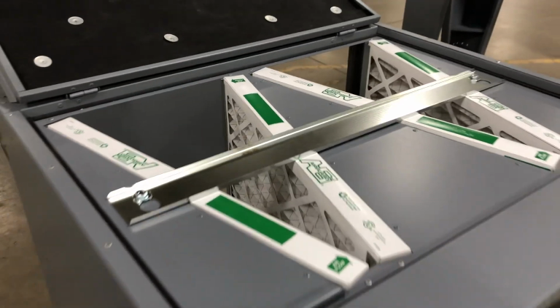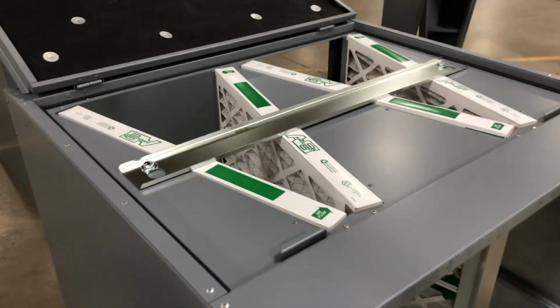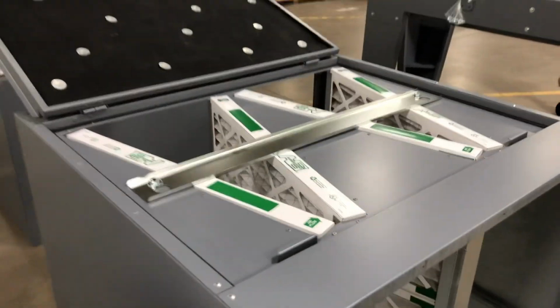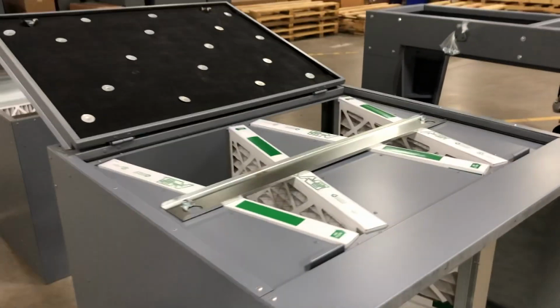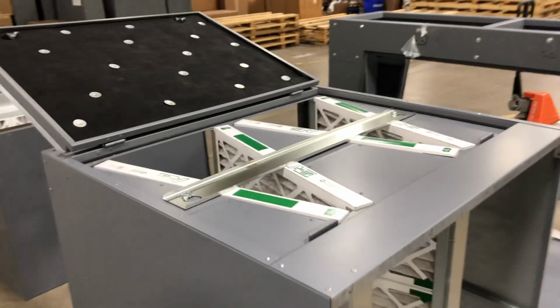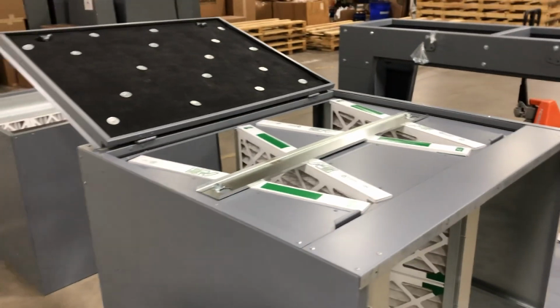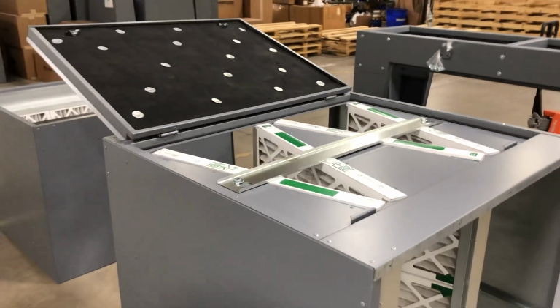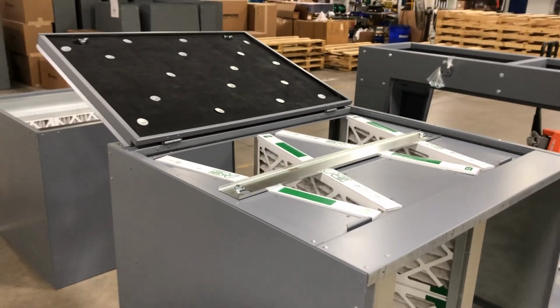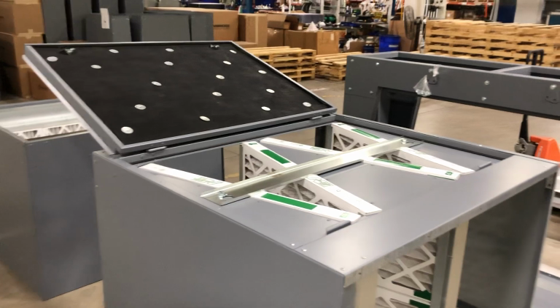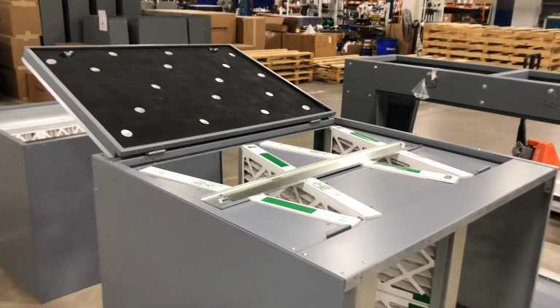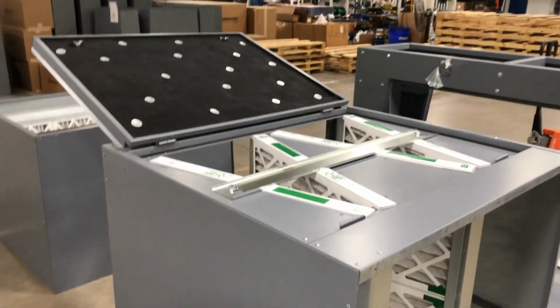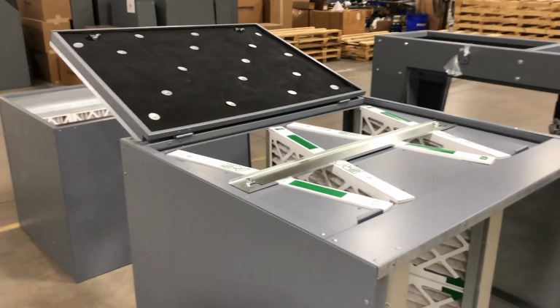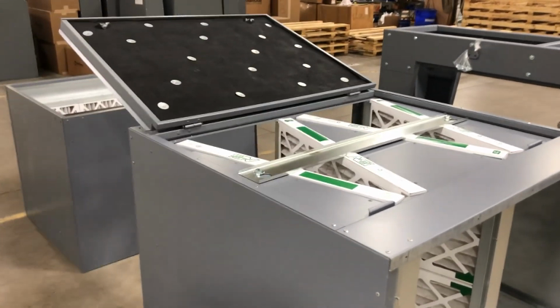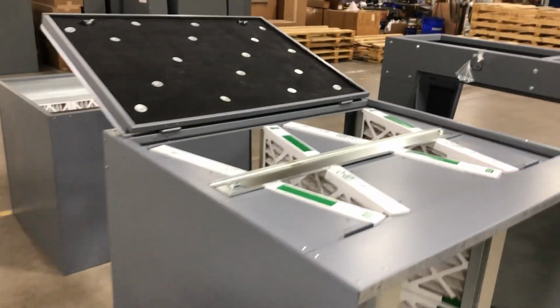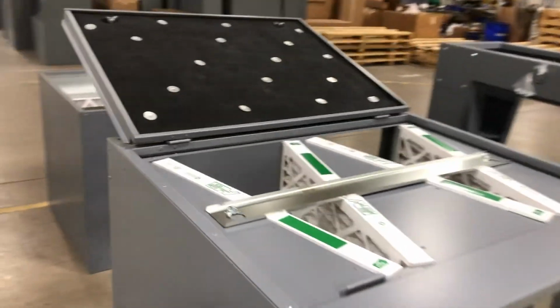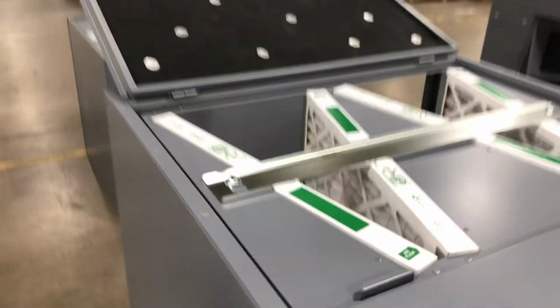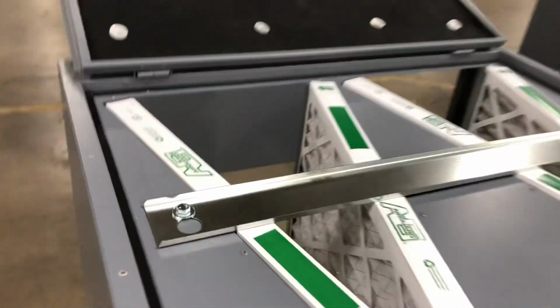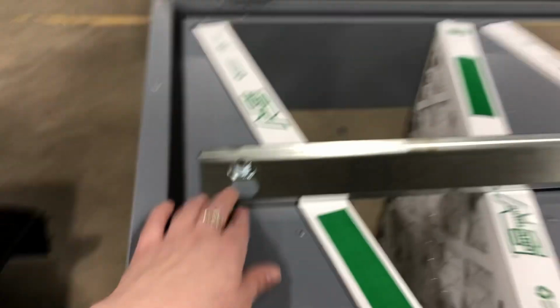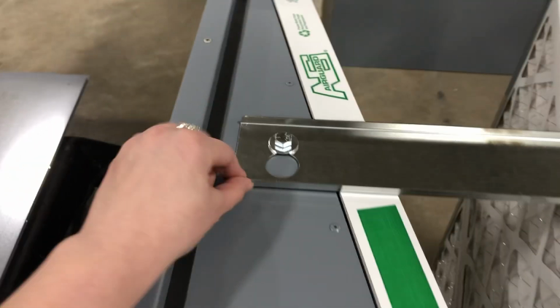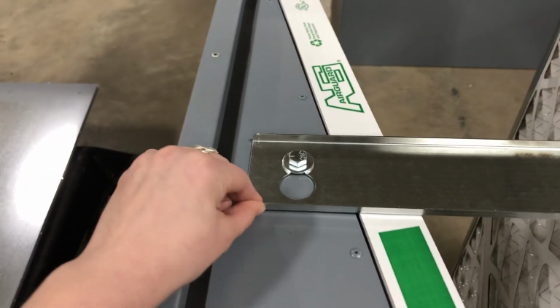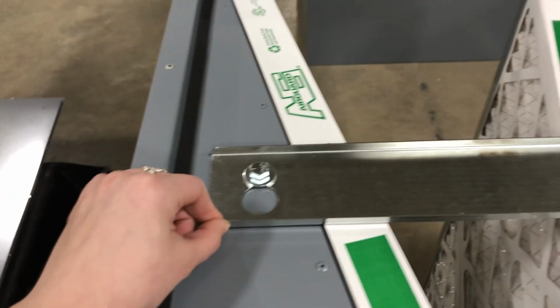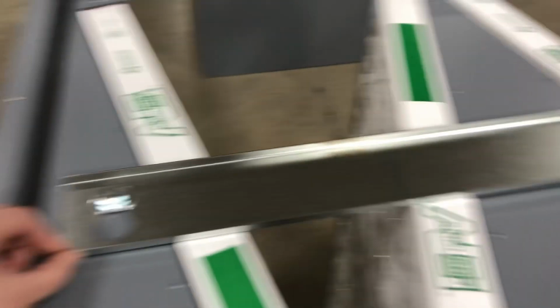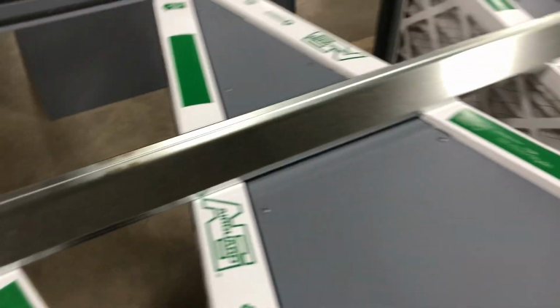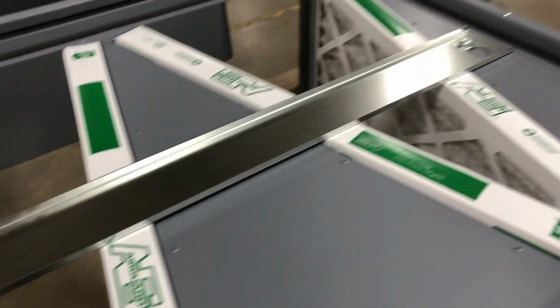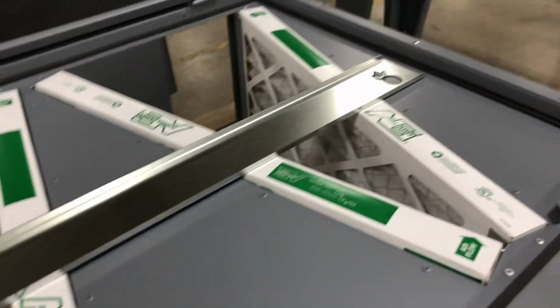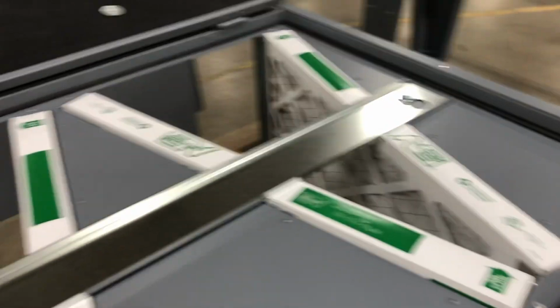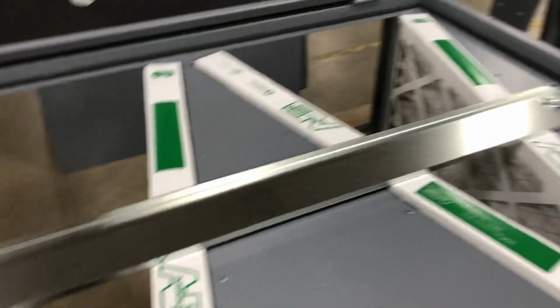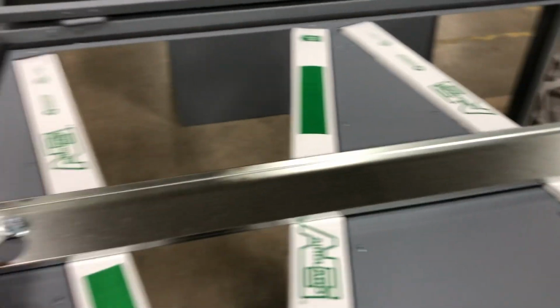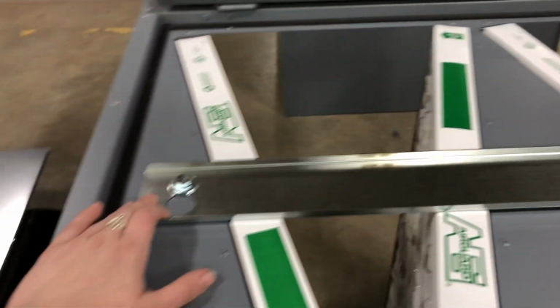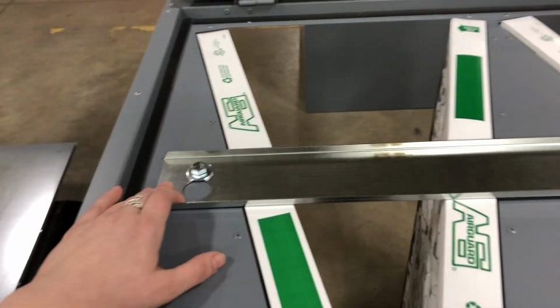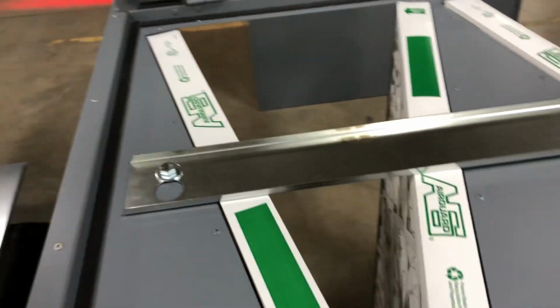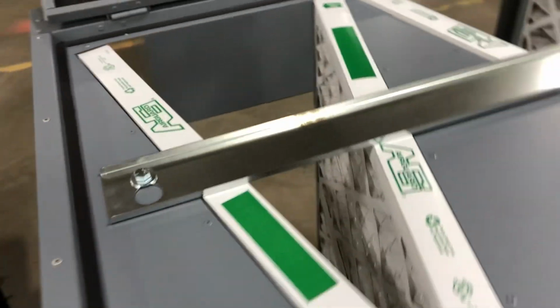That added at least 15 minutes to the process every time. So what we did was created this filter retainer, just like our vertical structurals have, to hold the filters in place where they should be.